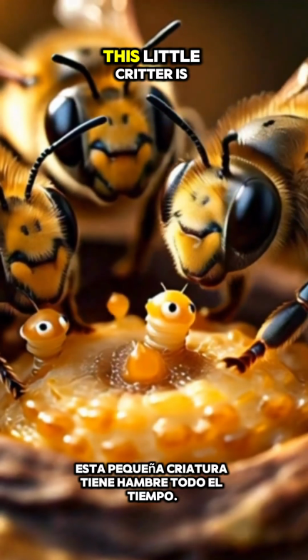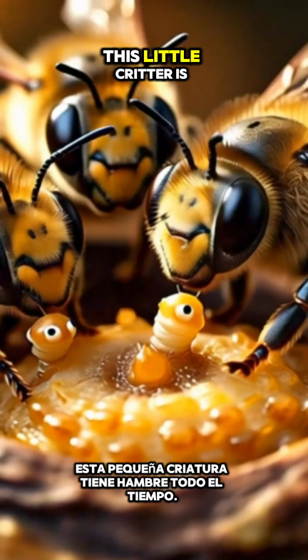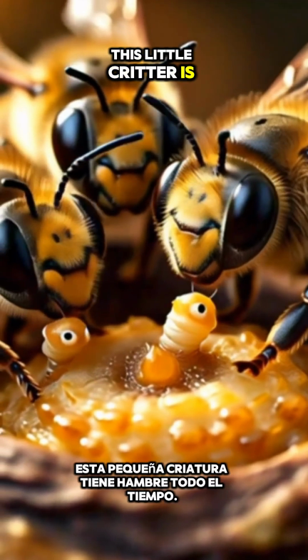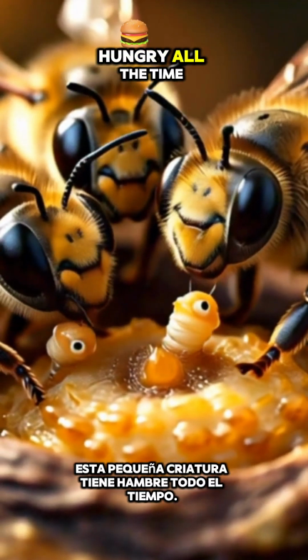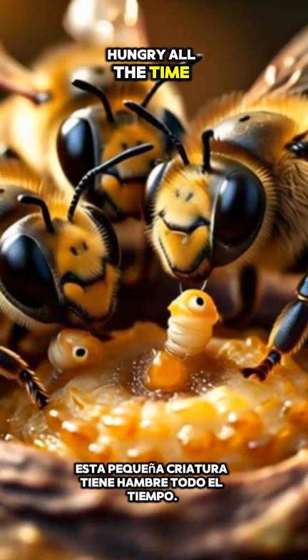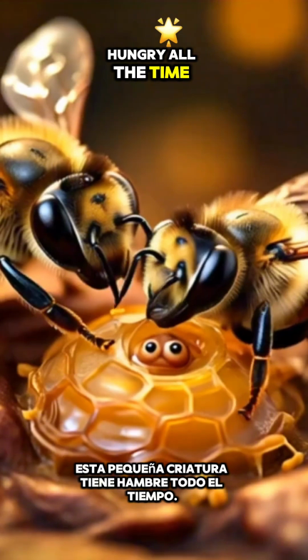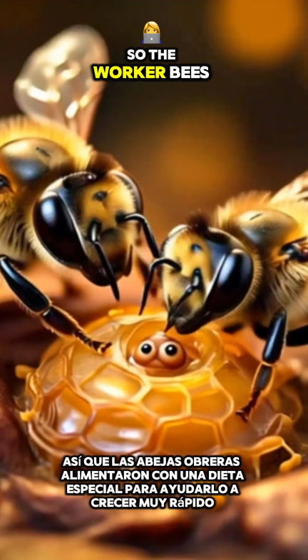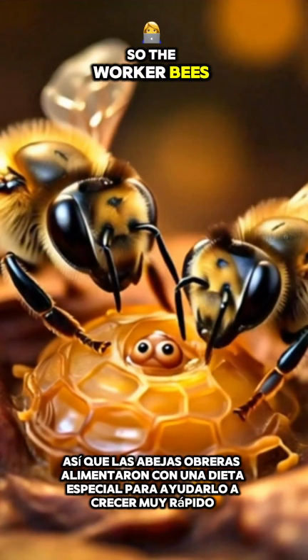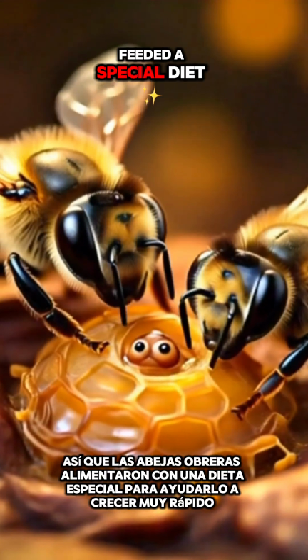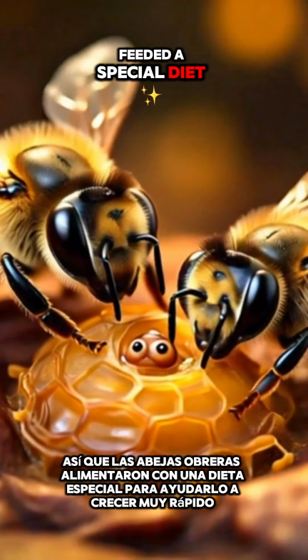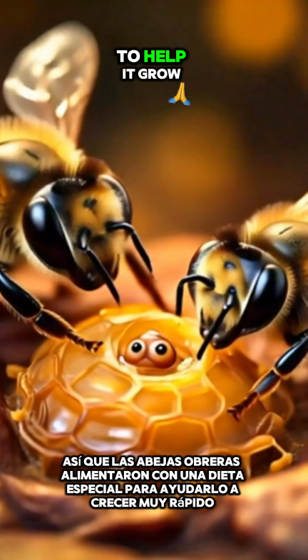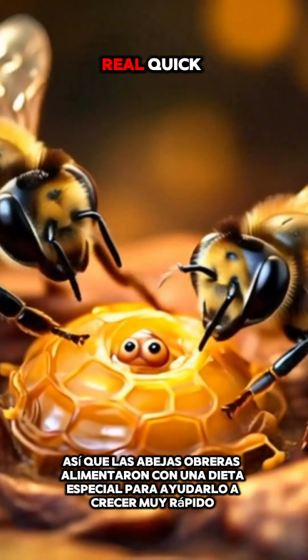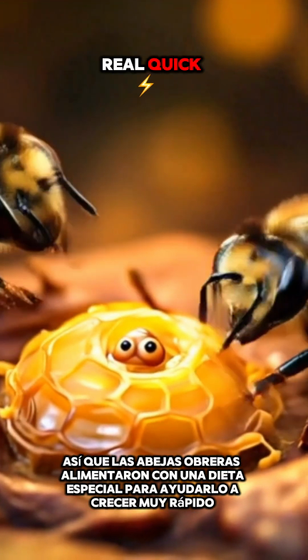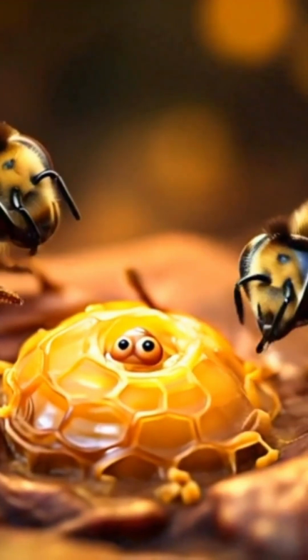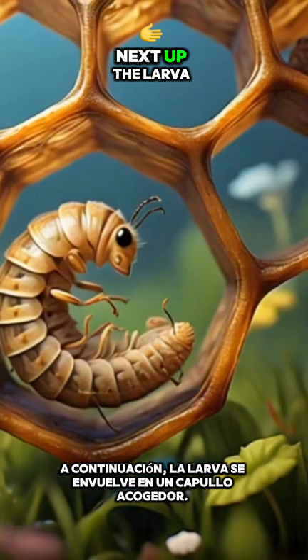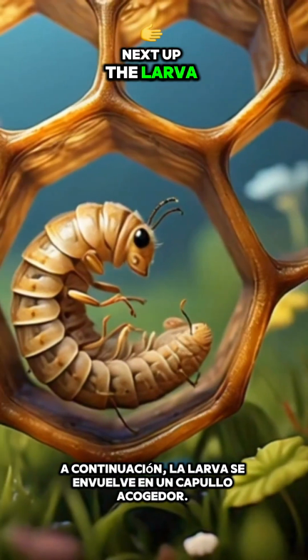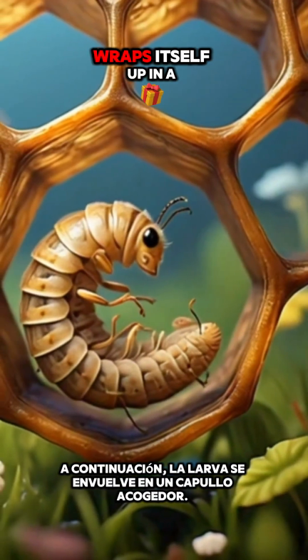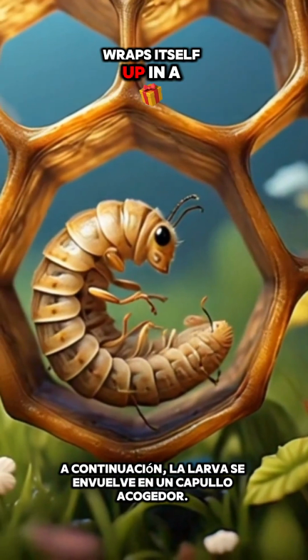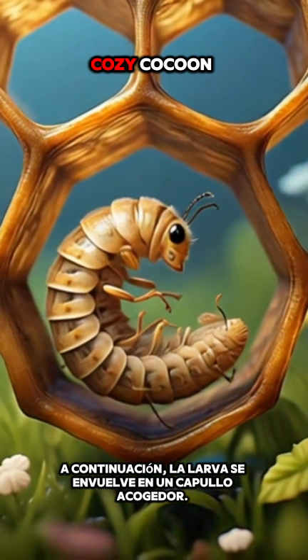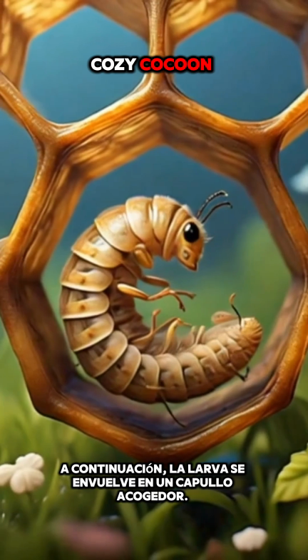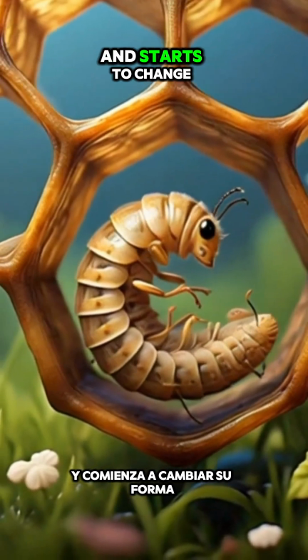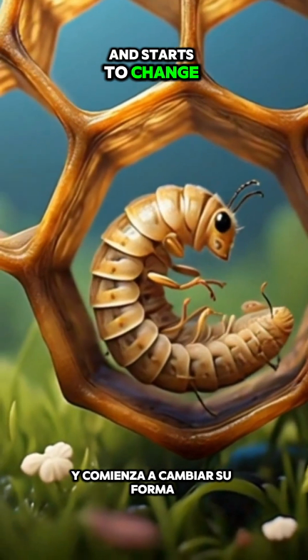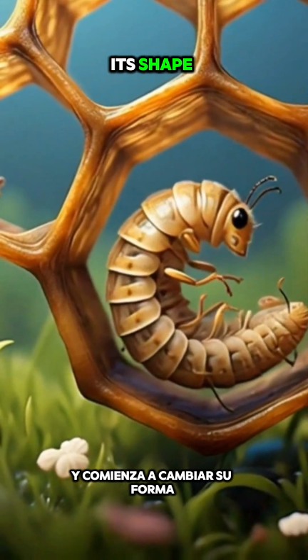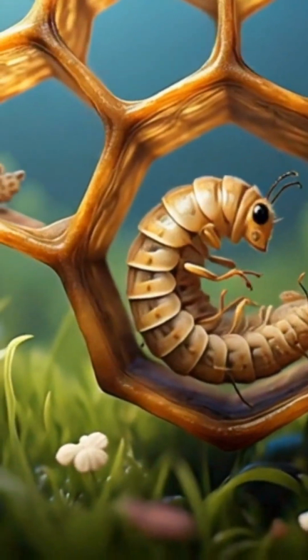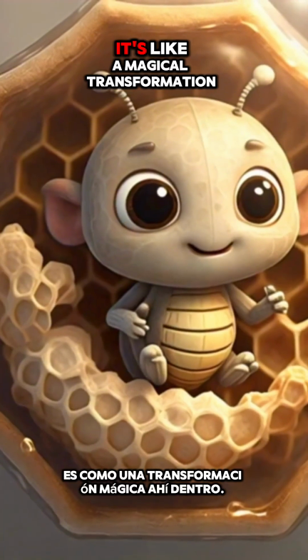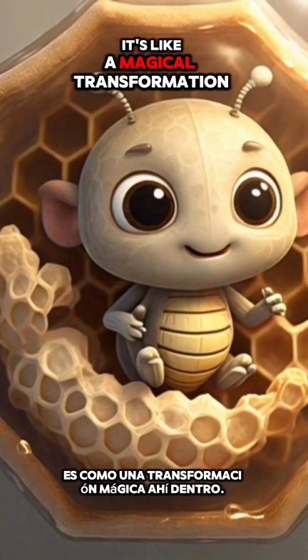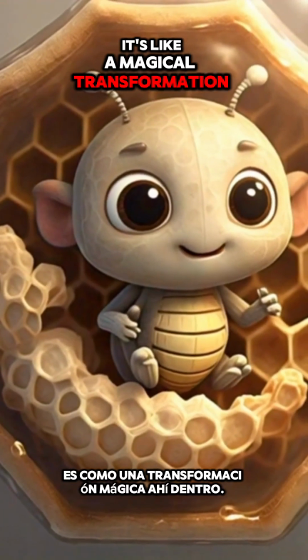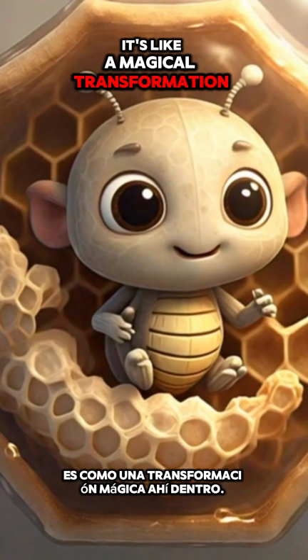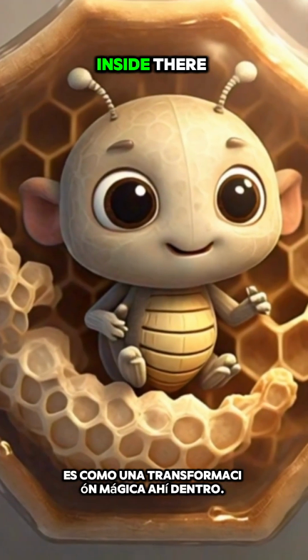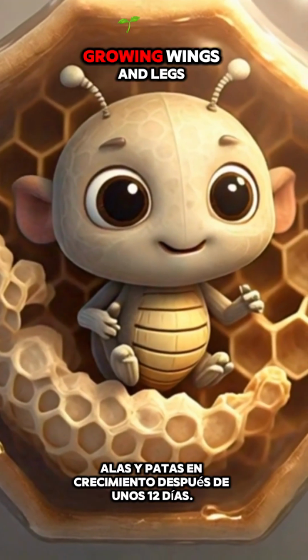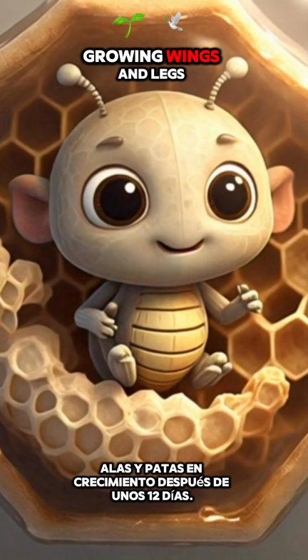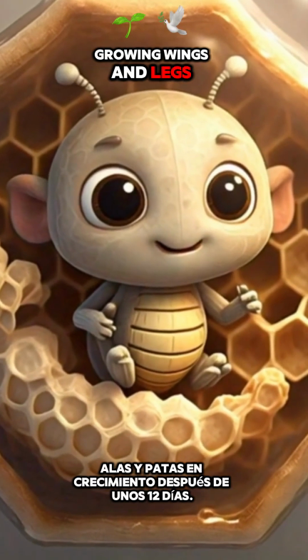This little critter is hungry all the time, so the worker bees feed it a special diet to help it grow real quick. Next up, the larva wraps itself up in a cozy cocoon and starts to change its shape — it's like a magical transformation inside there, growing wings and legs.